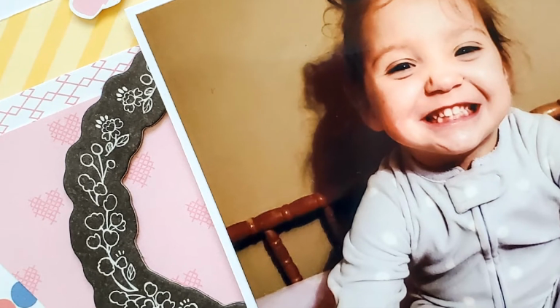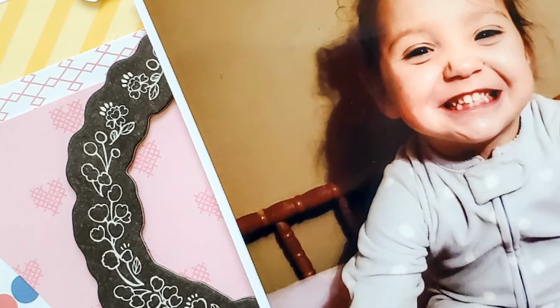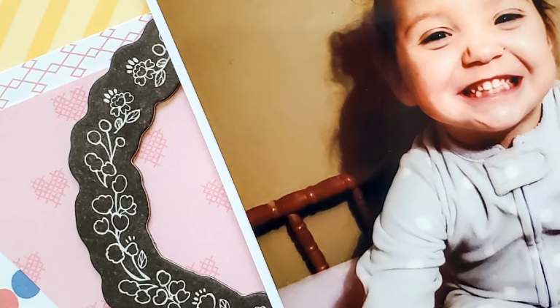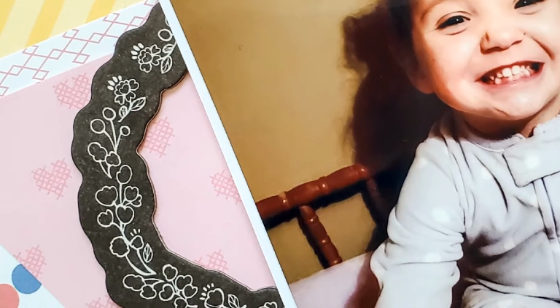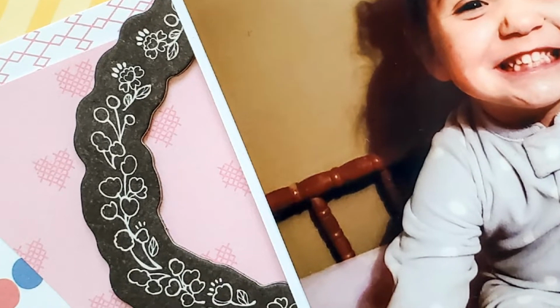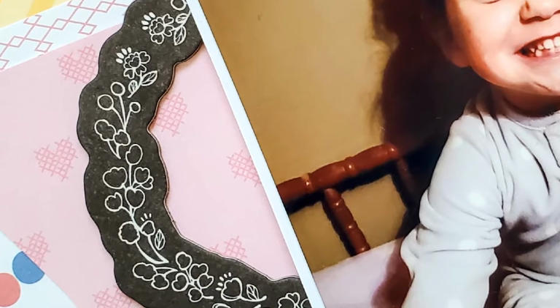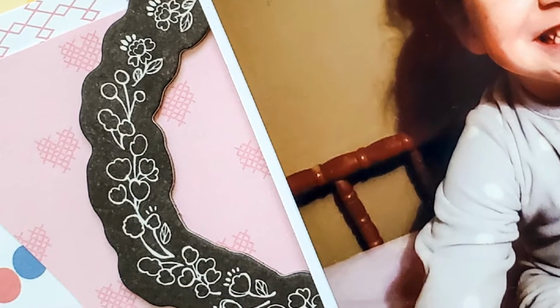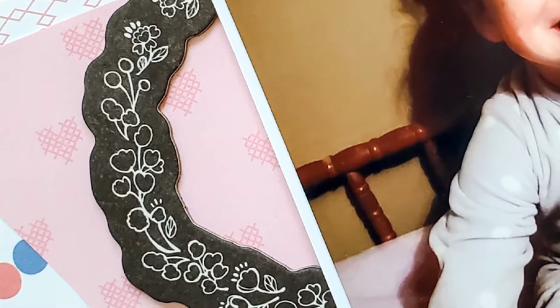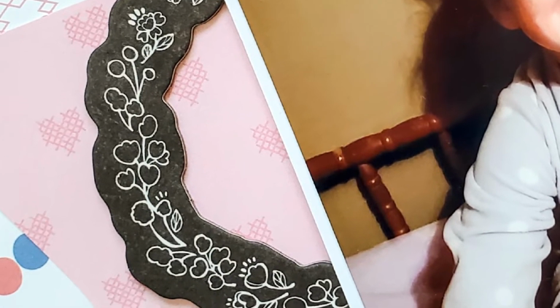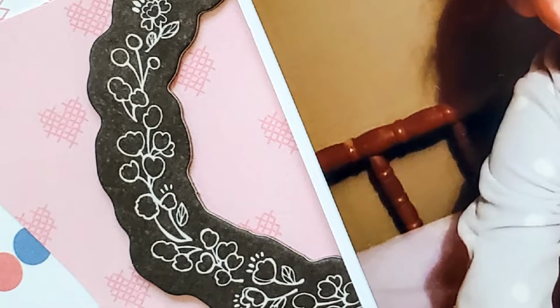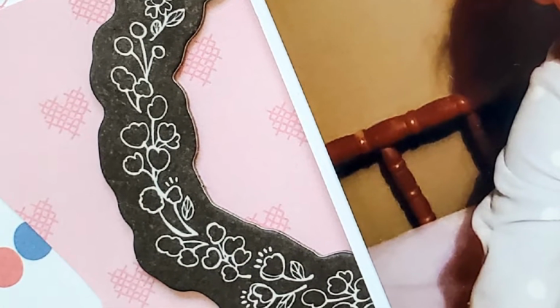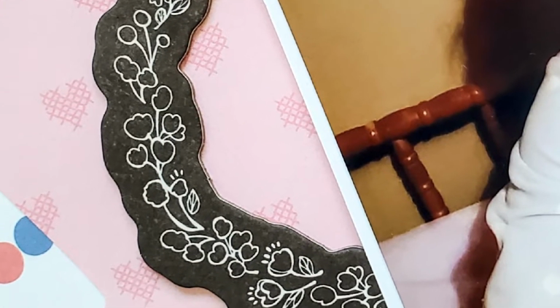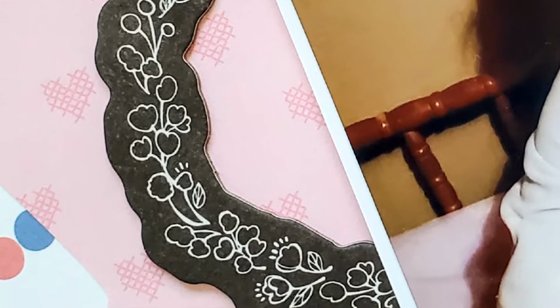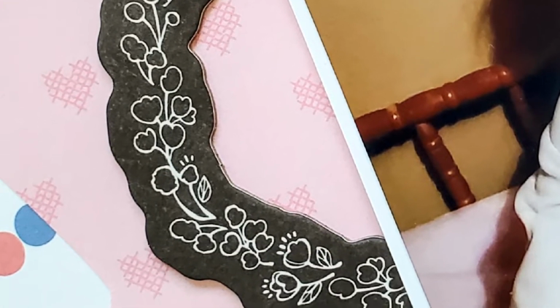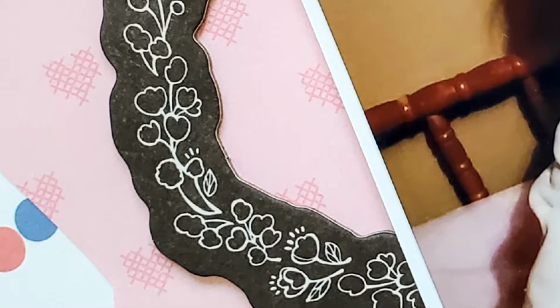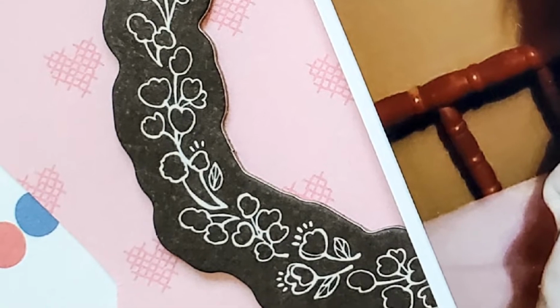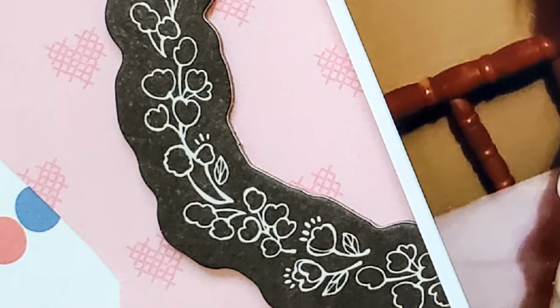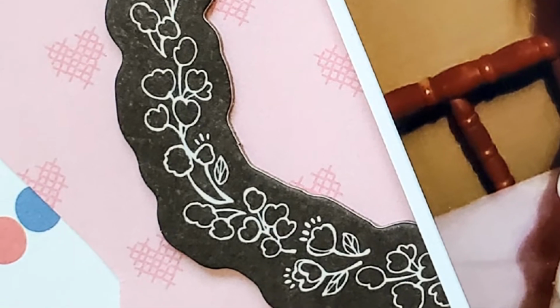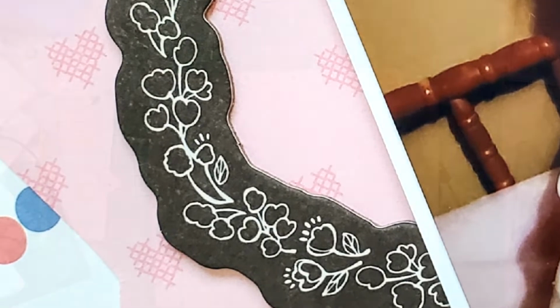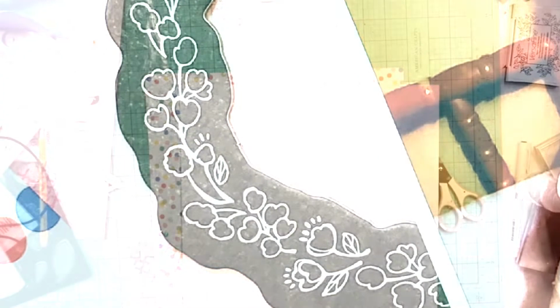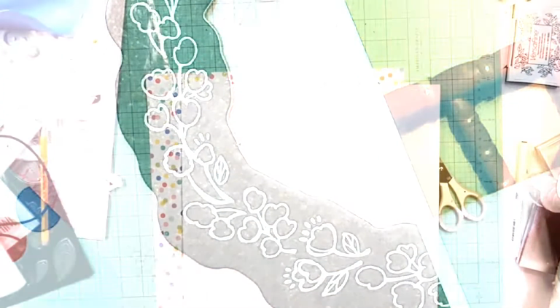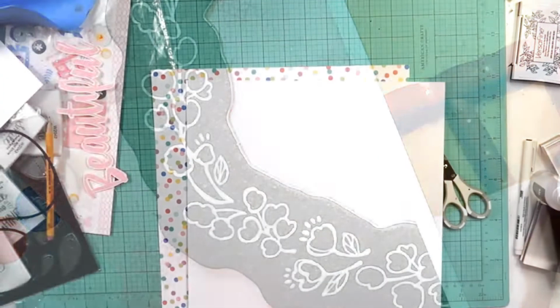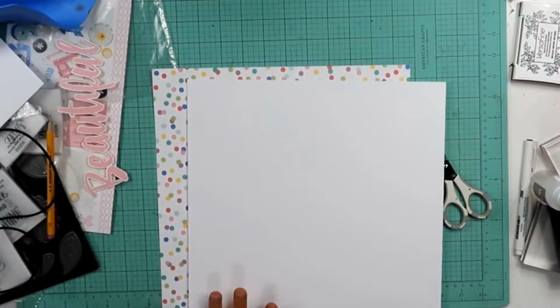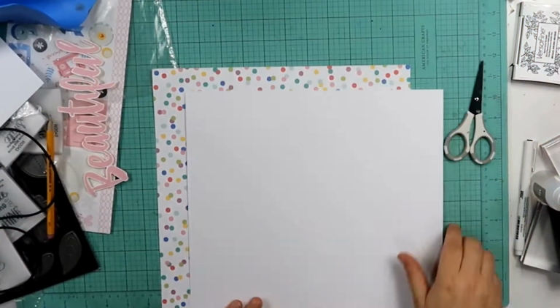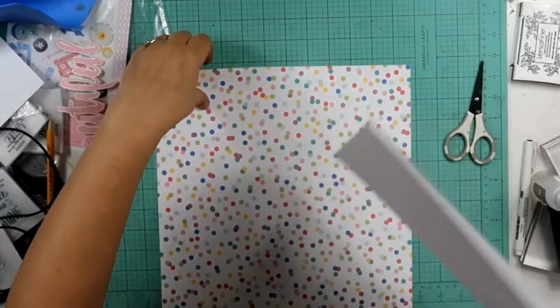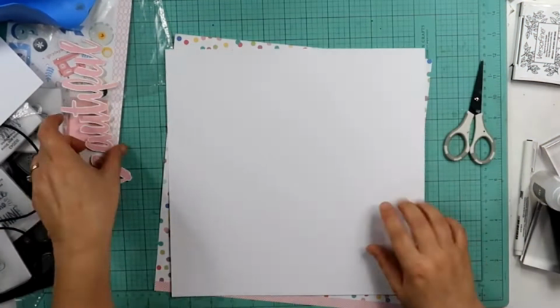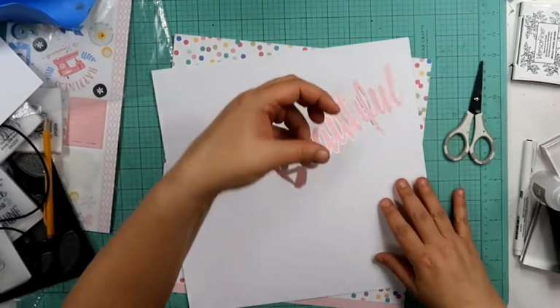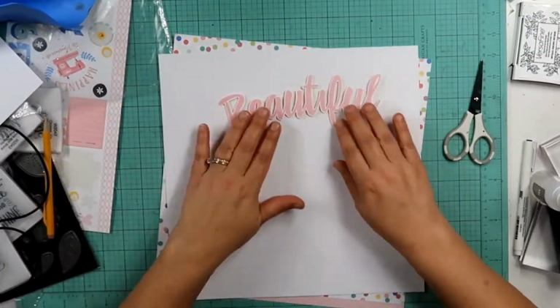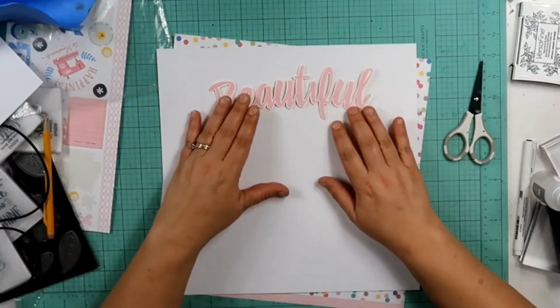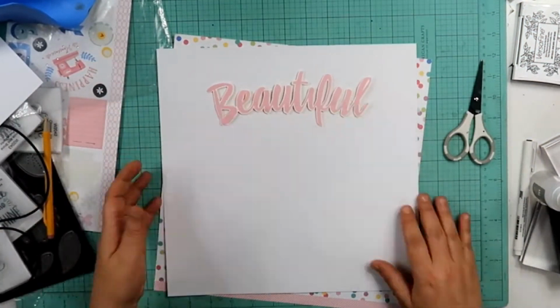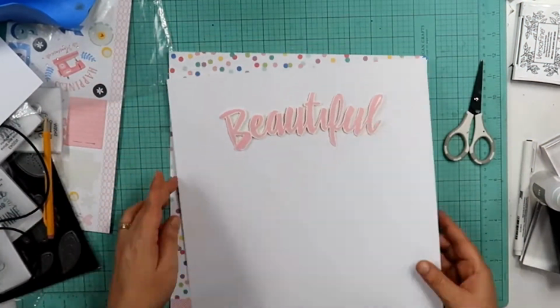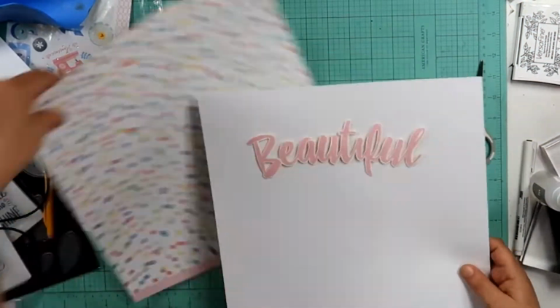Hey guys, welcome back to my channel. I am Becky Bidding and I am here to do my final layout for Minikit Monday, September 2019.